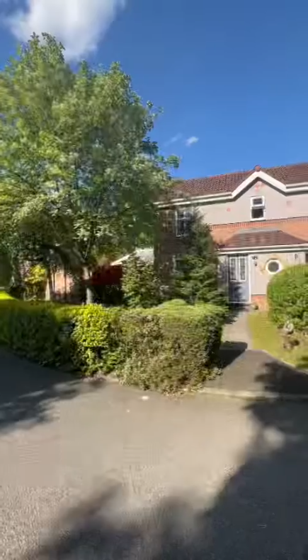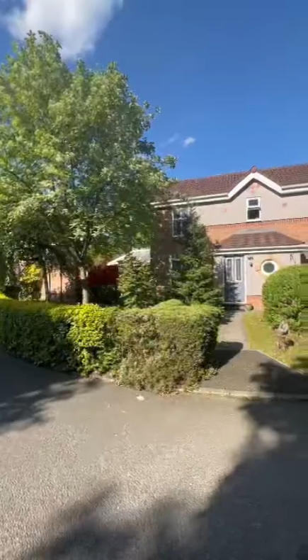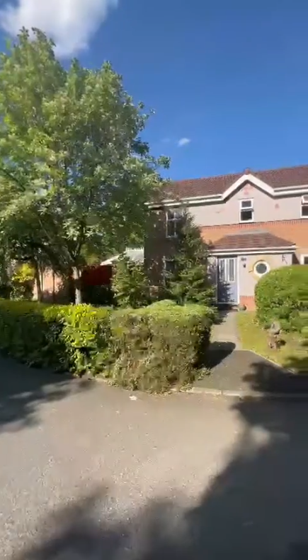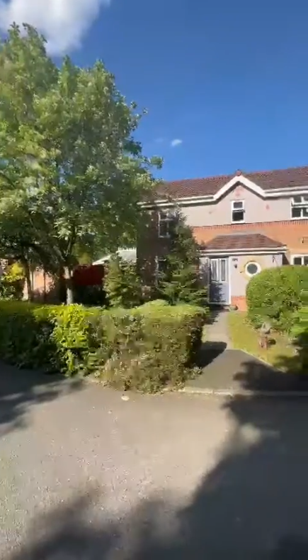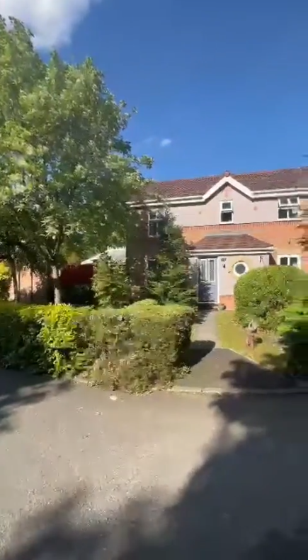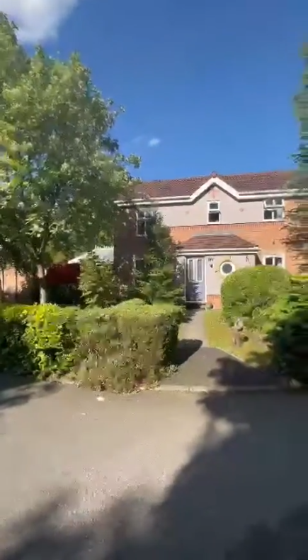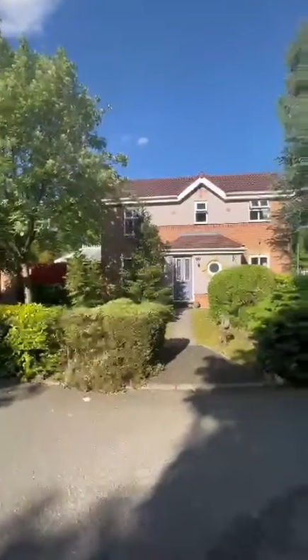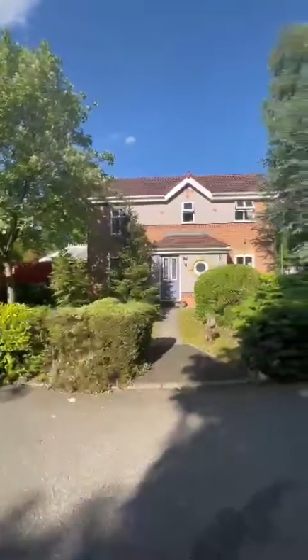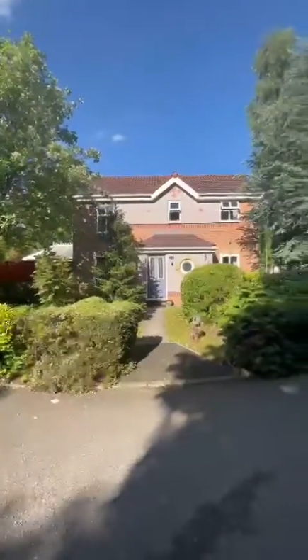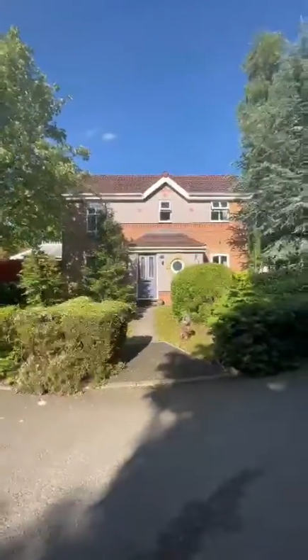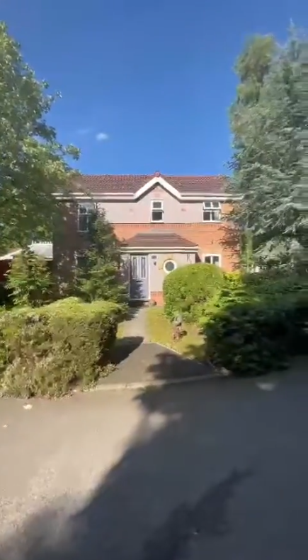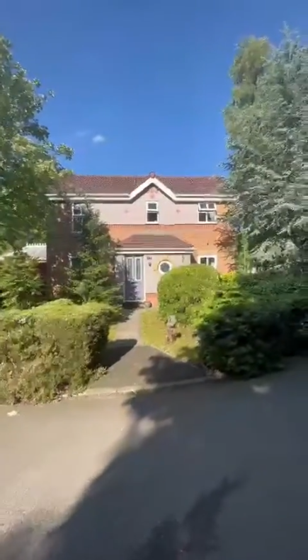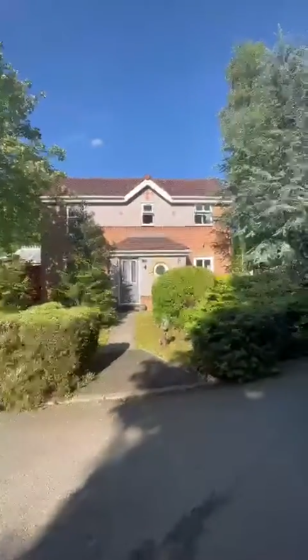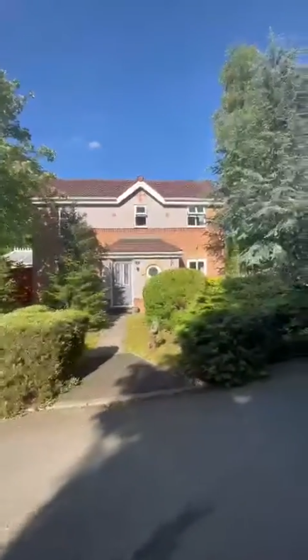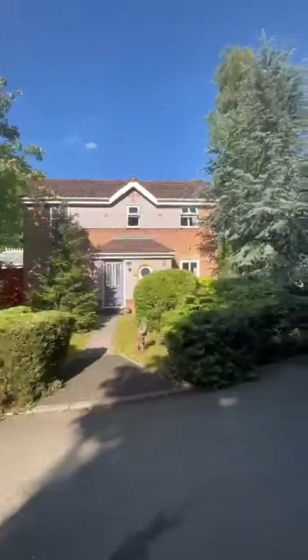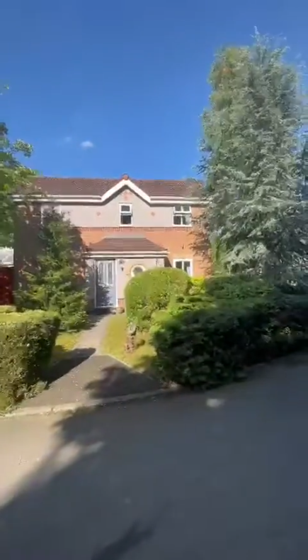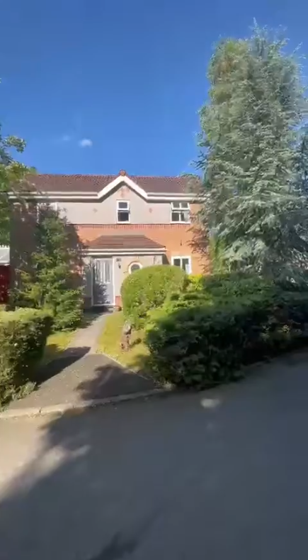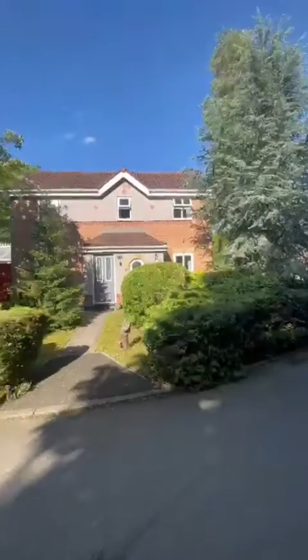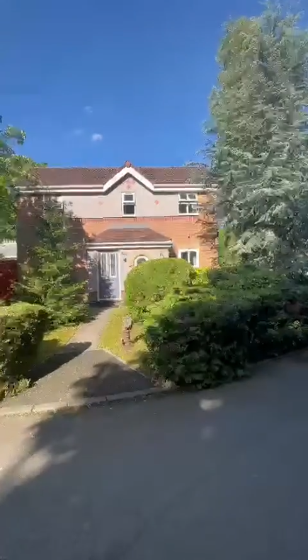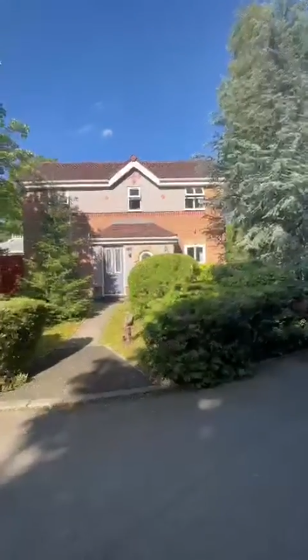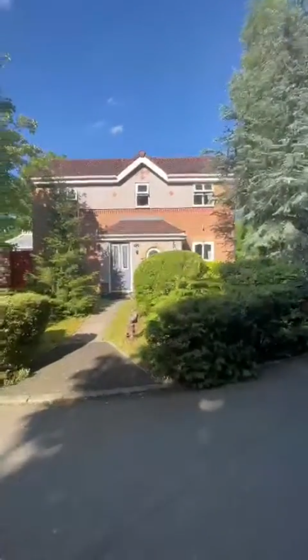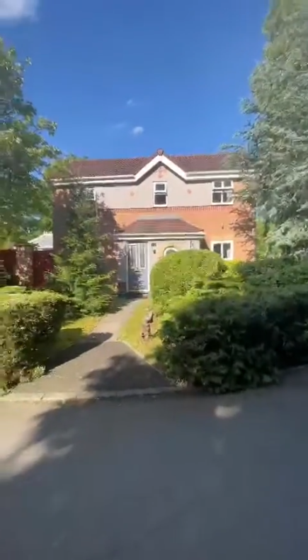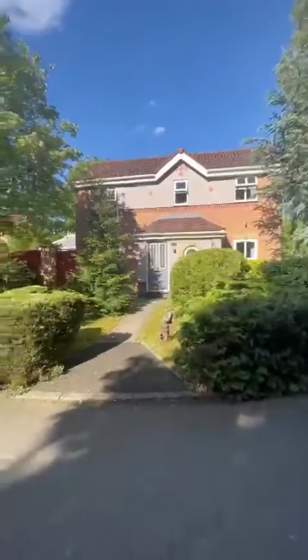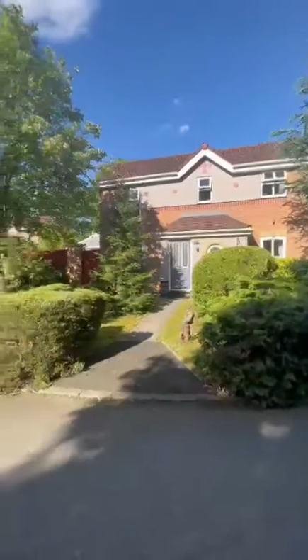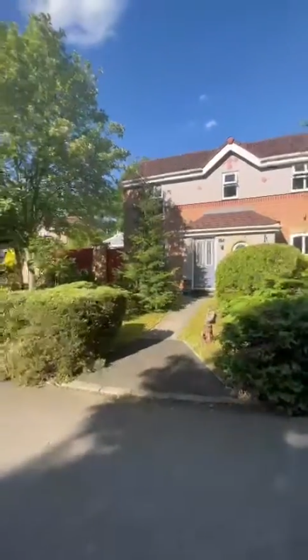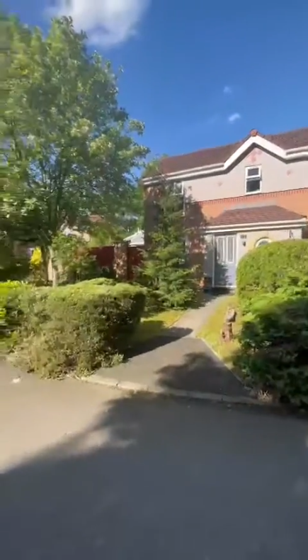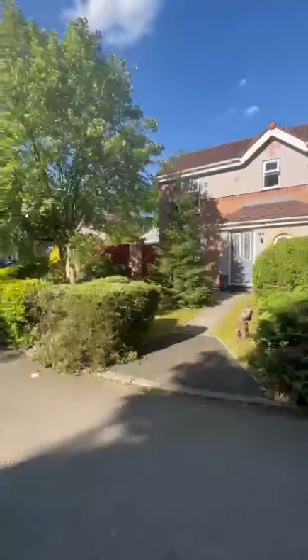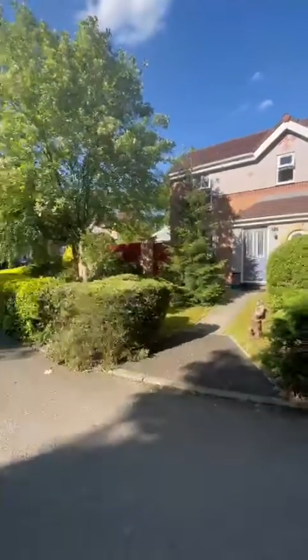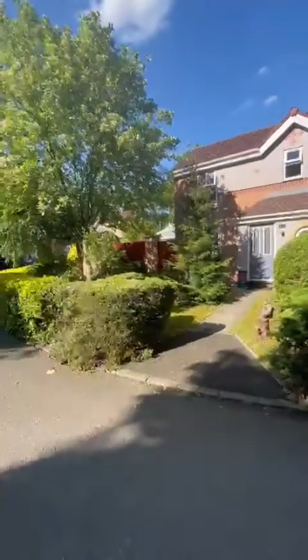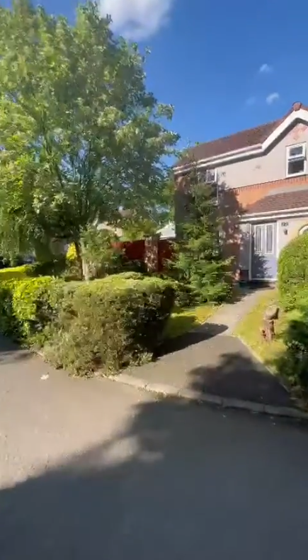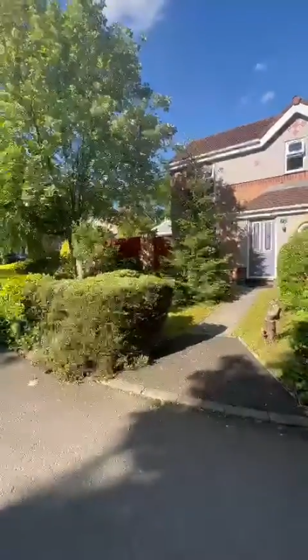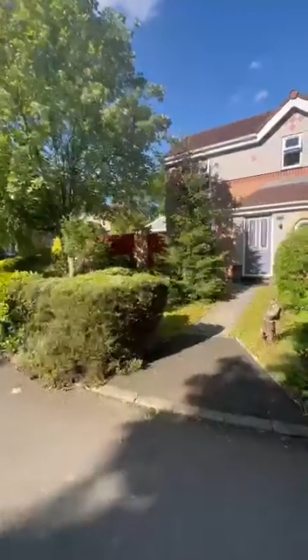Hi everybody, today I have the opportunity to show you around this absolutely superb three bedroom semi-detached property situated here on Princeton Close. This is the only property that comes with such a generous plot.